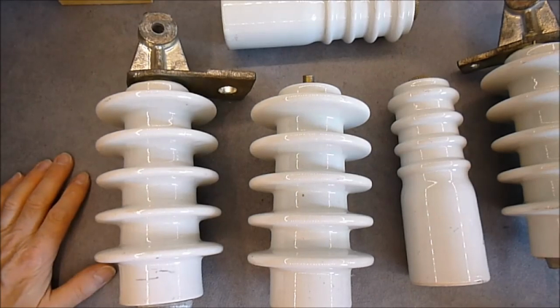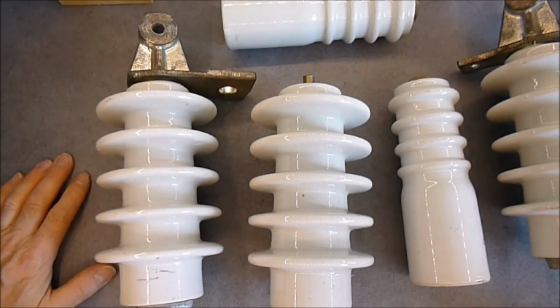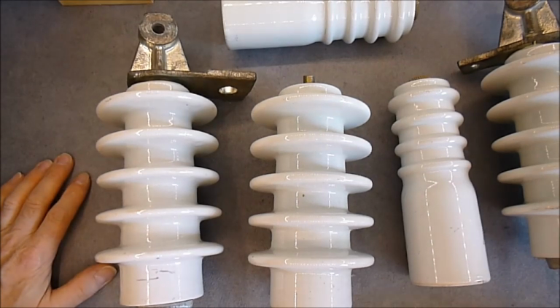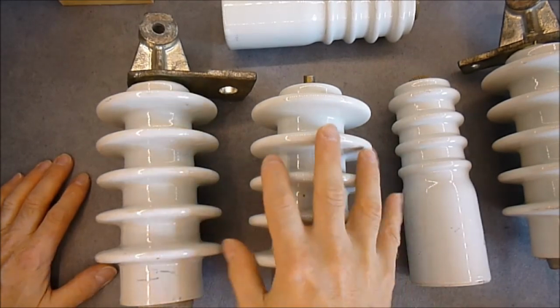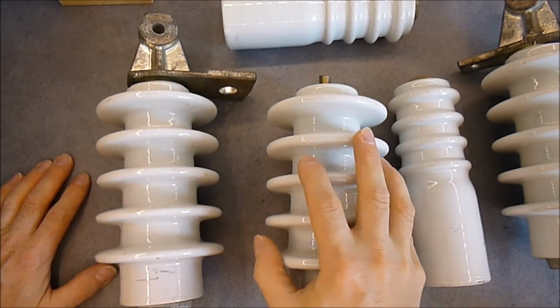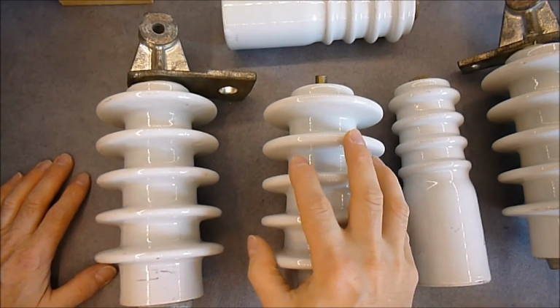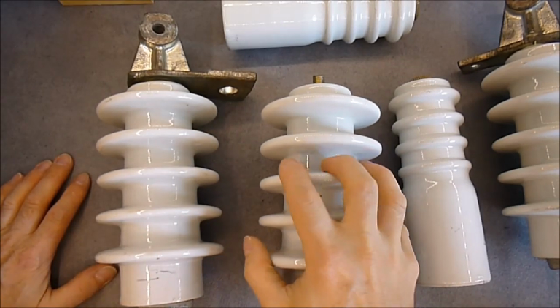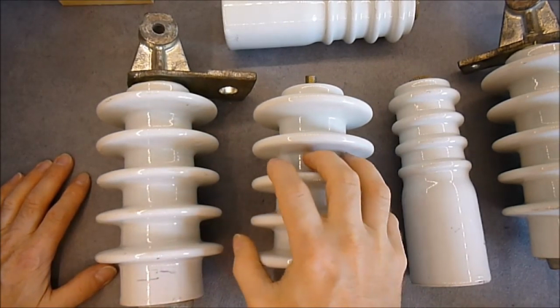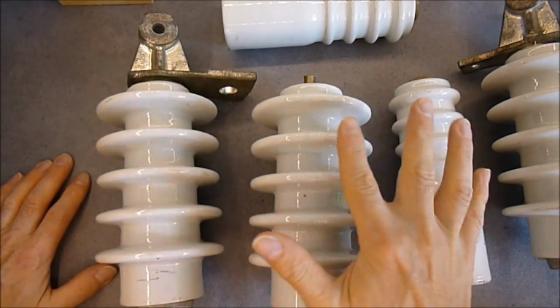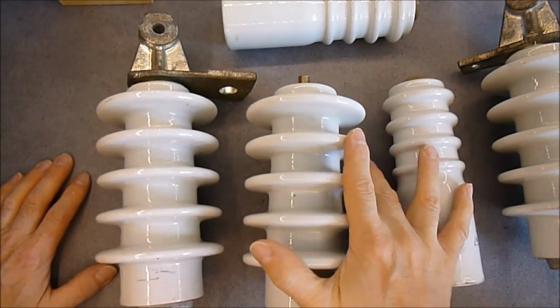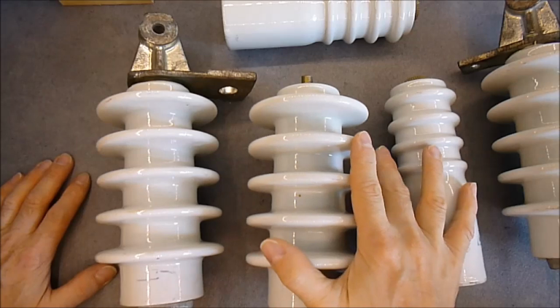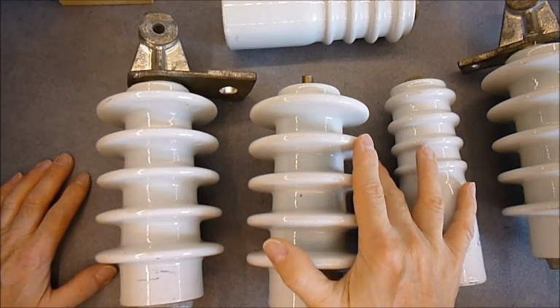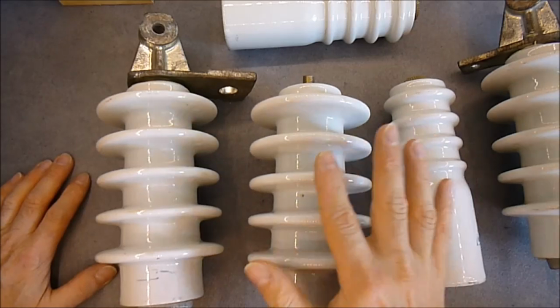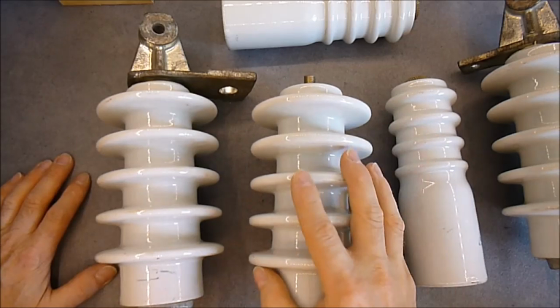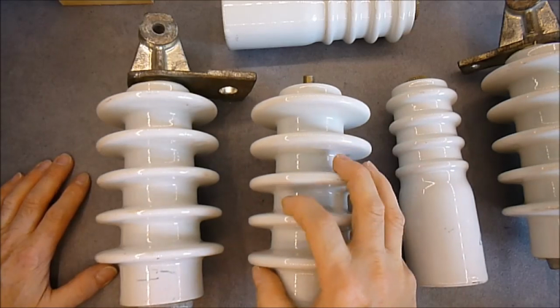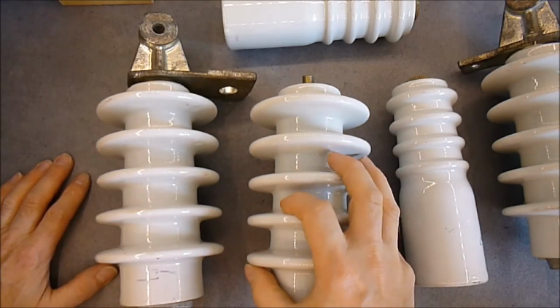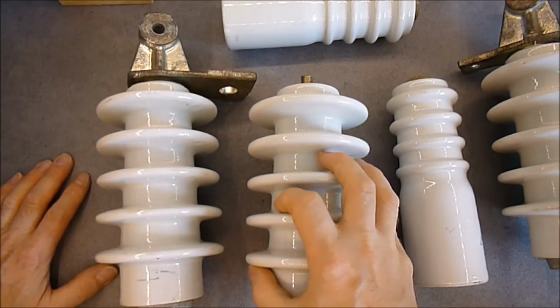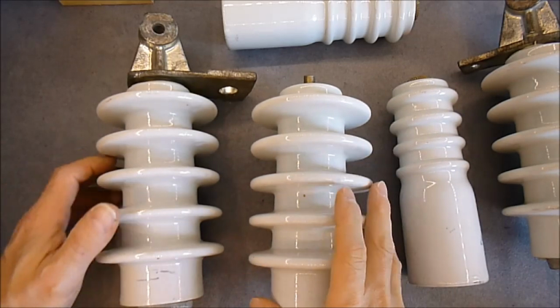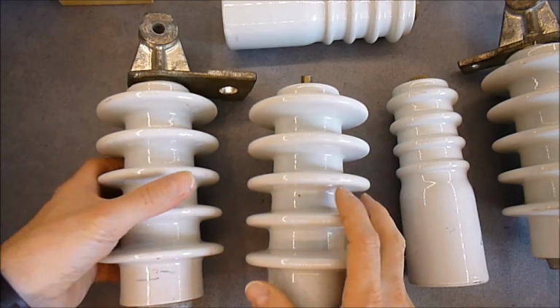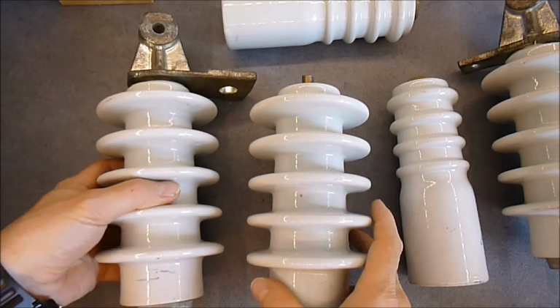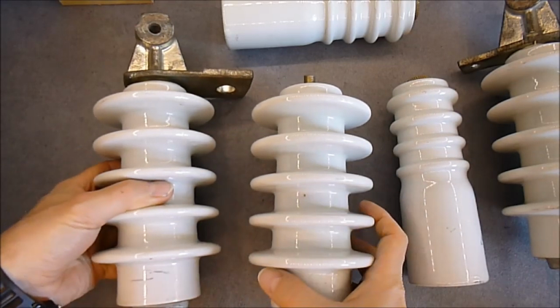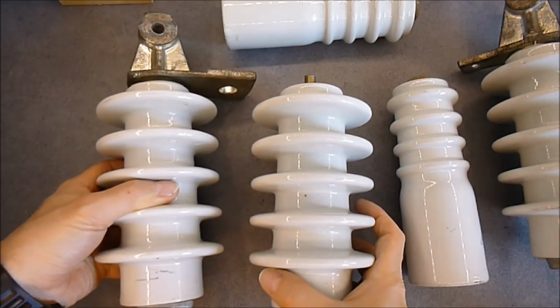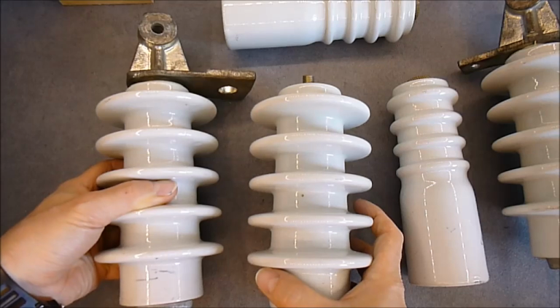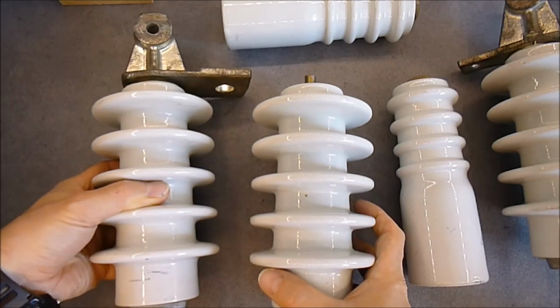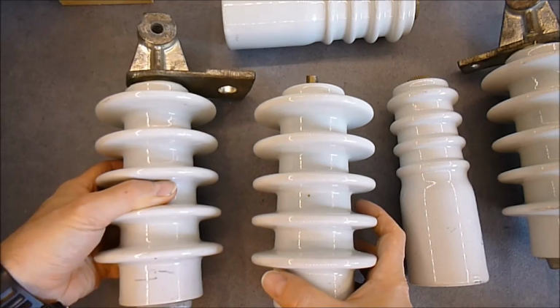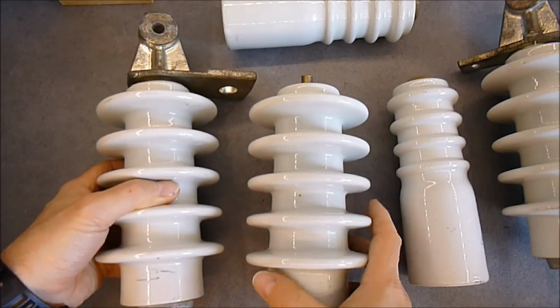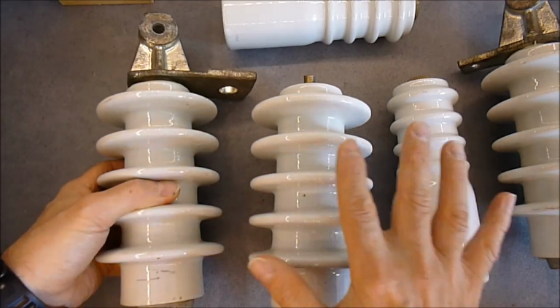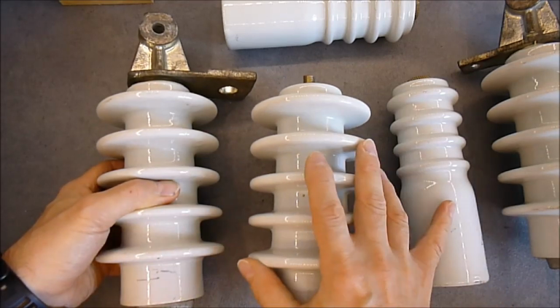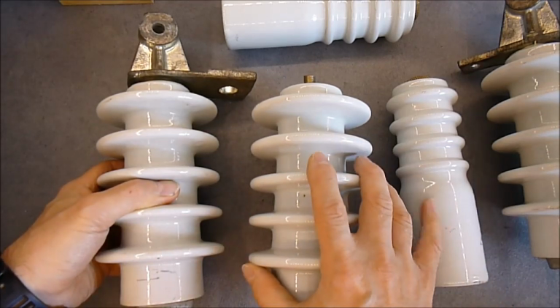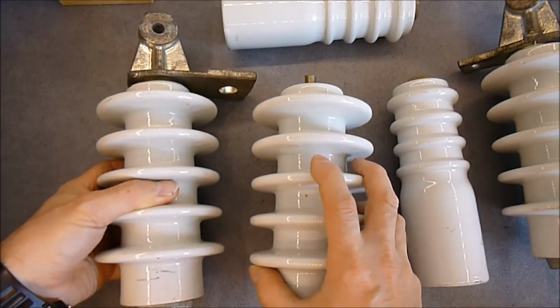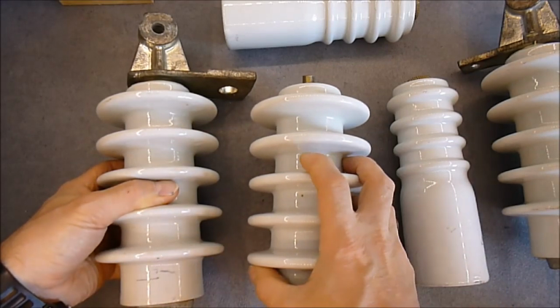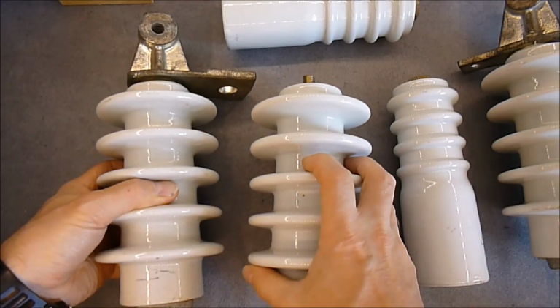Hi guys, today's find at the flea market. It was not really expected. Porcelain insulators. I got 5 of them. They were 5 euros each.